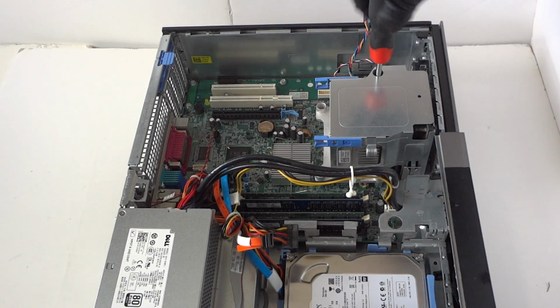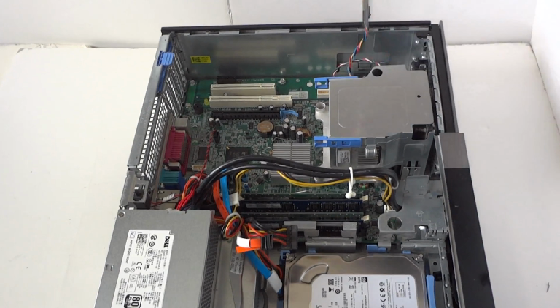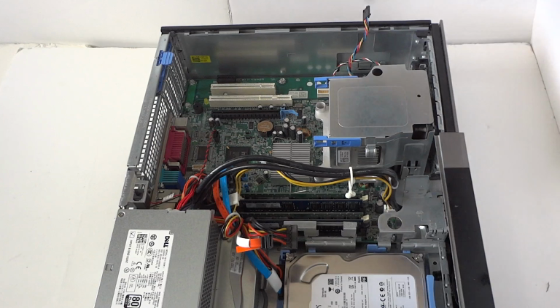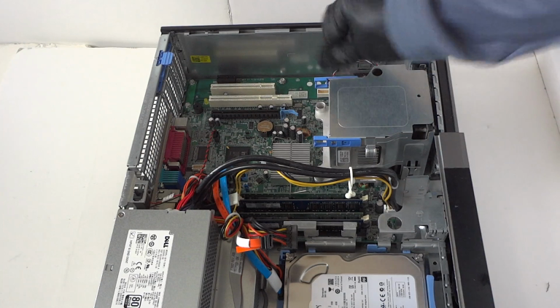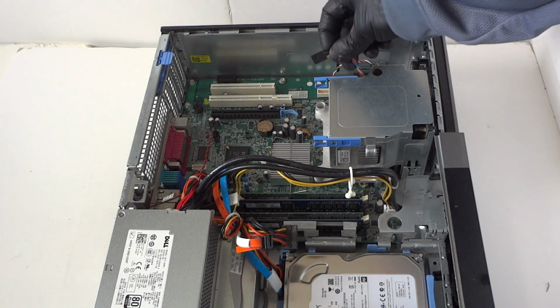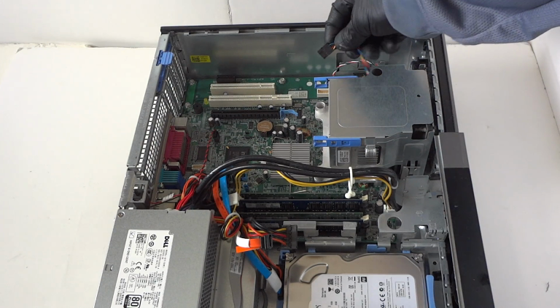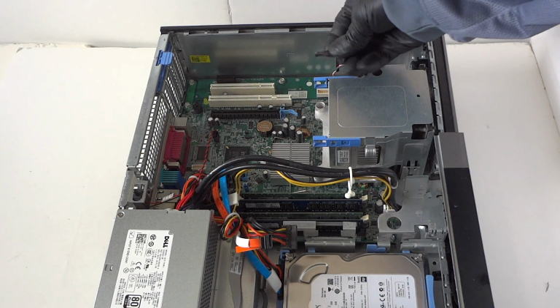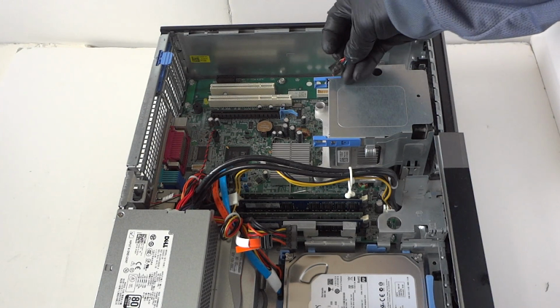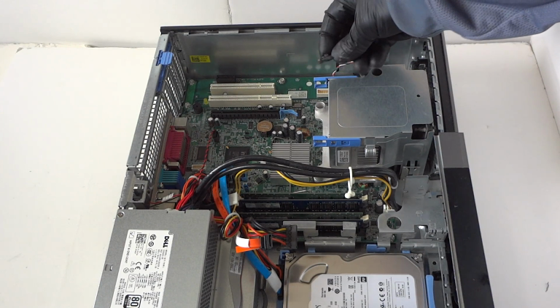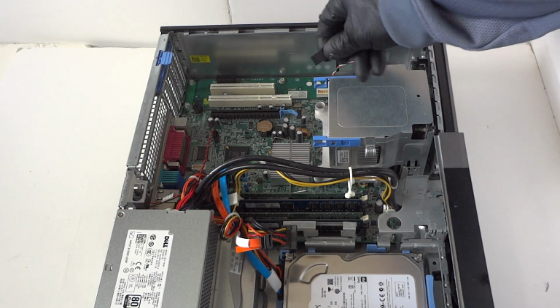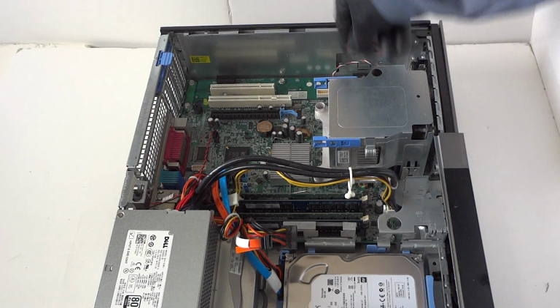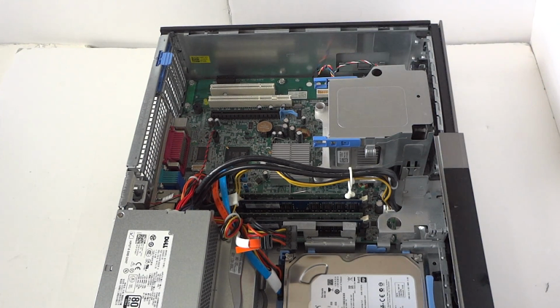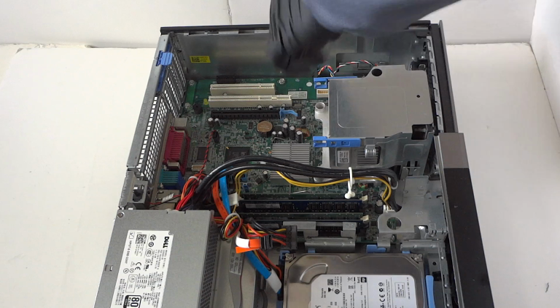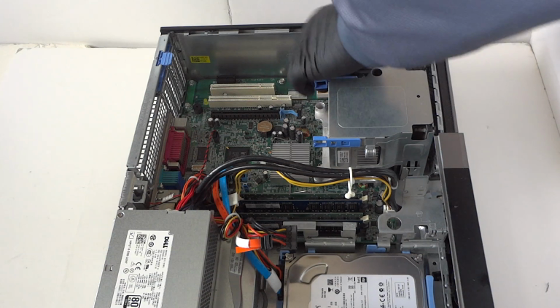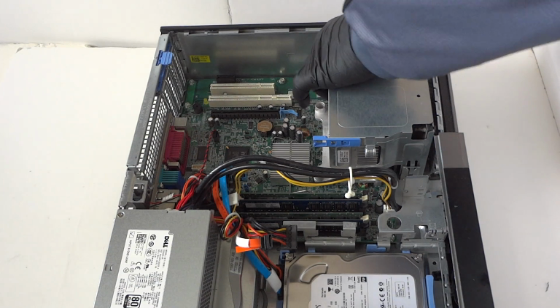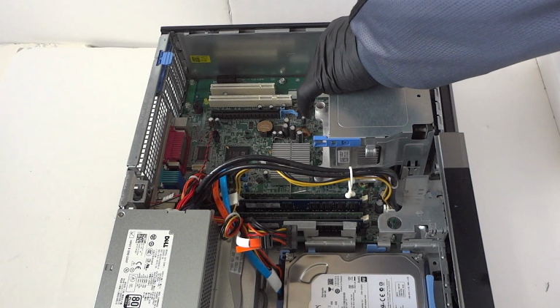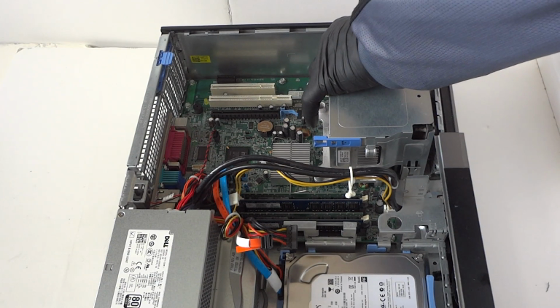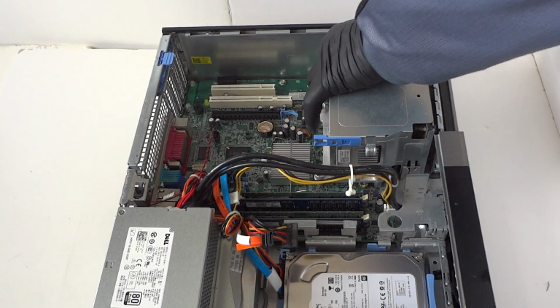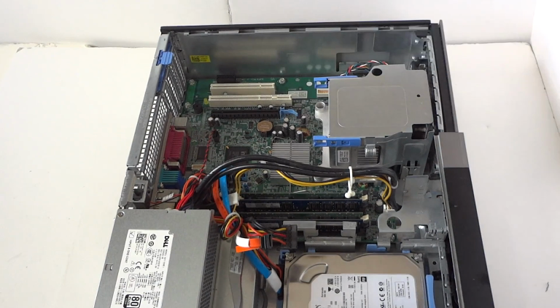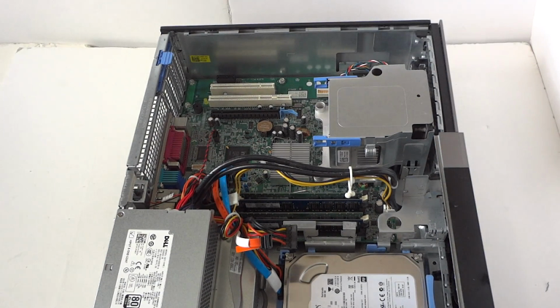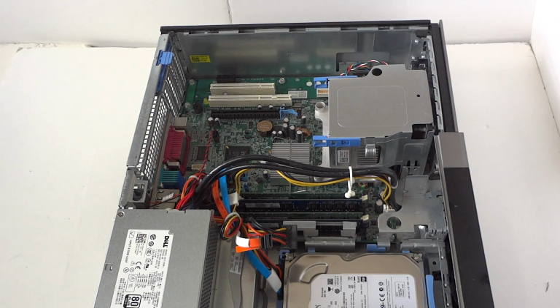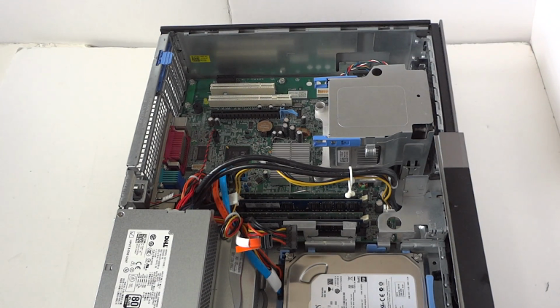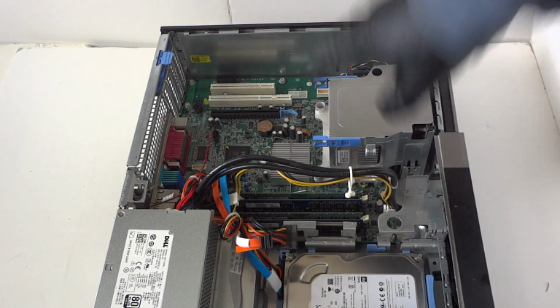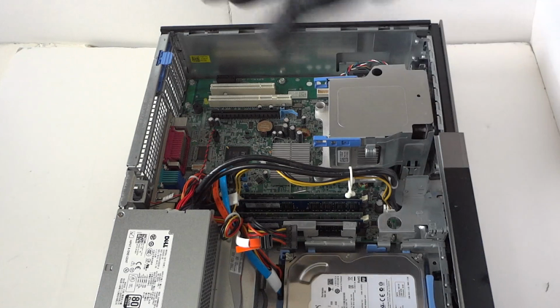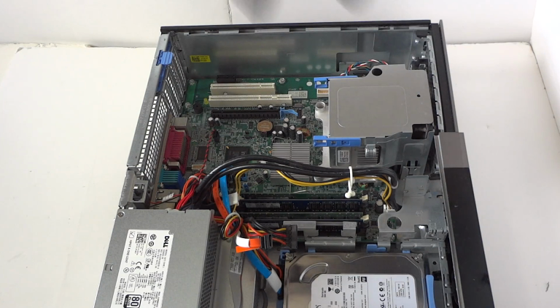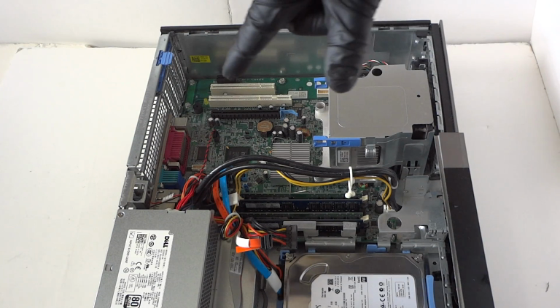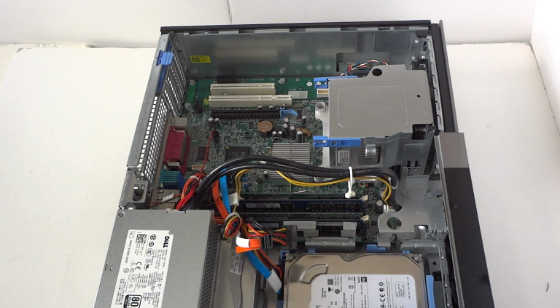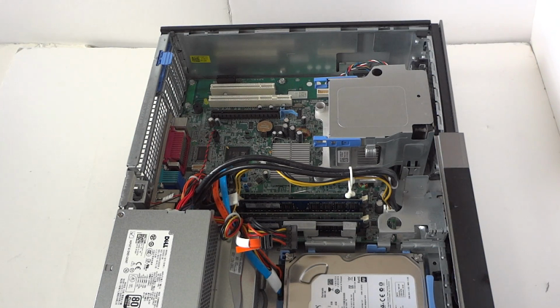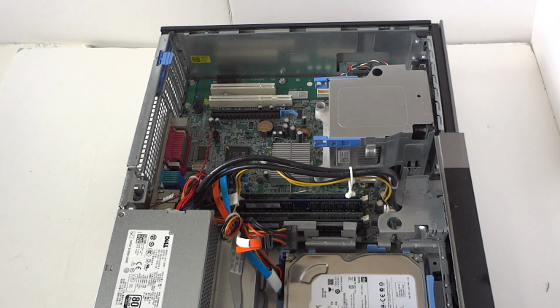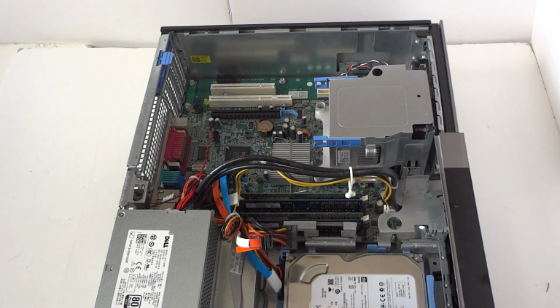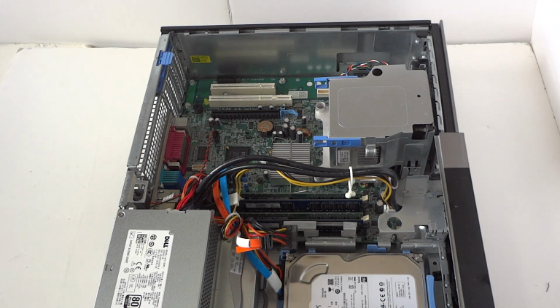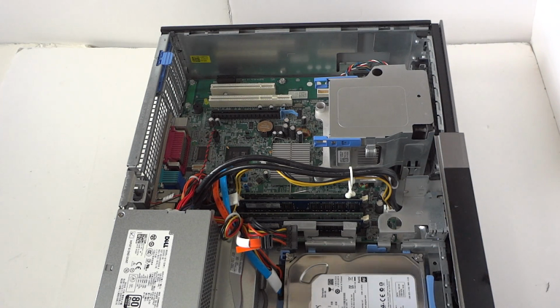Connect the fan cooler cable back to the motherboard. Once that's connected, we're done with the processor and heatsink — now we're going to upgrade the video card.